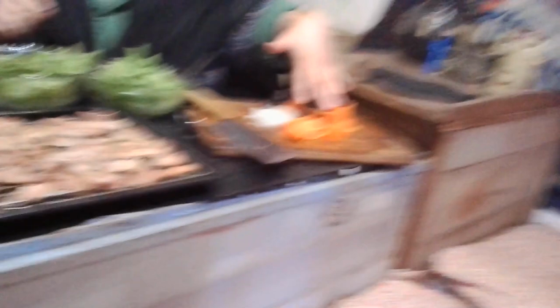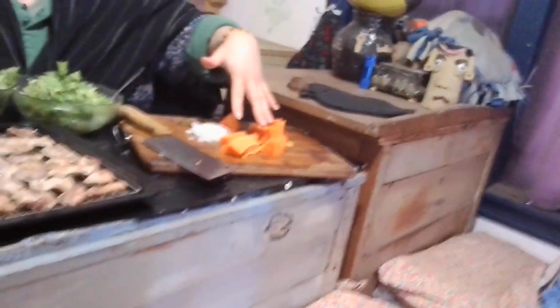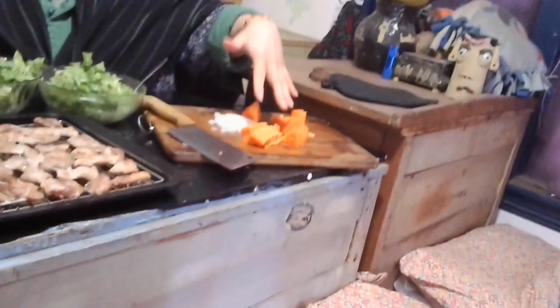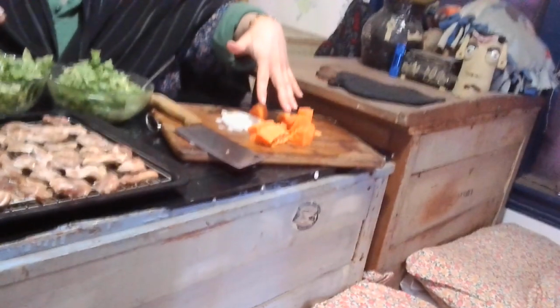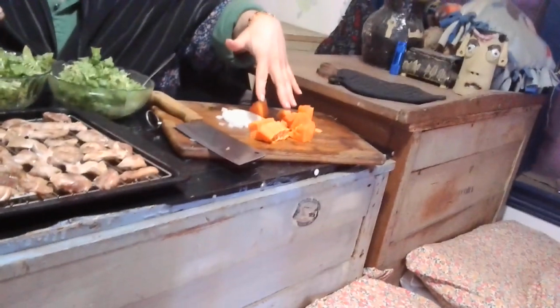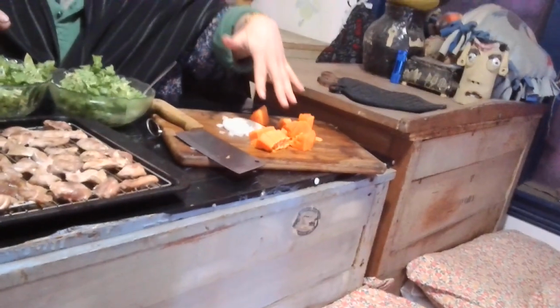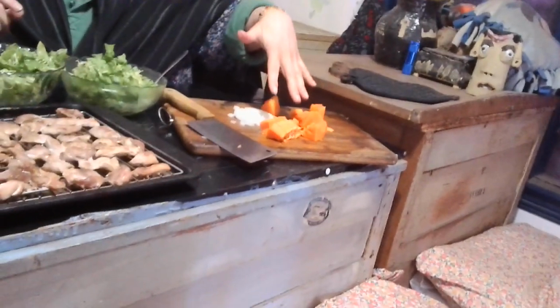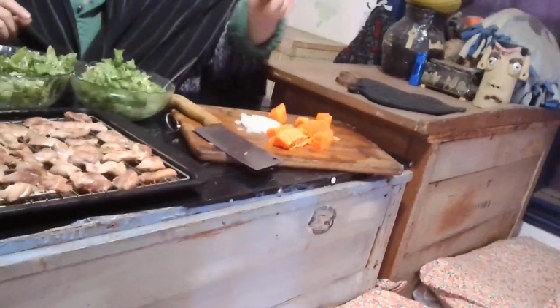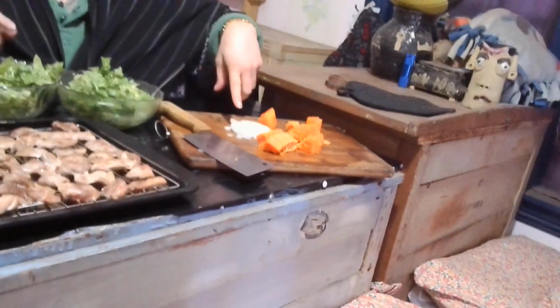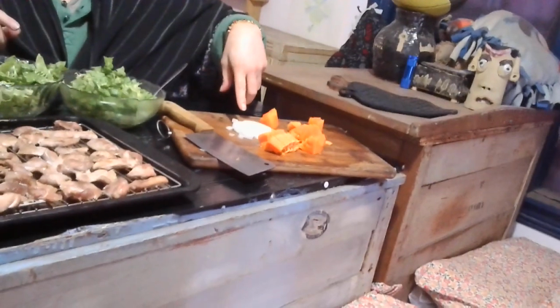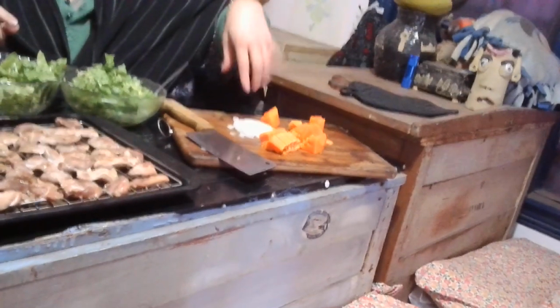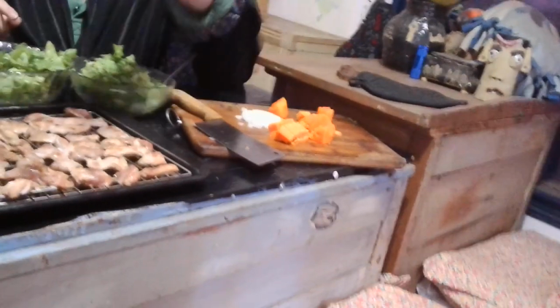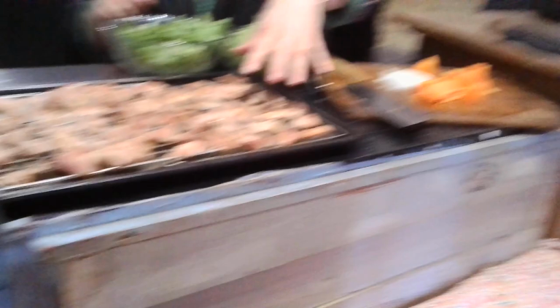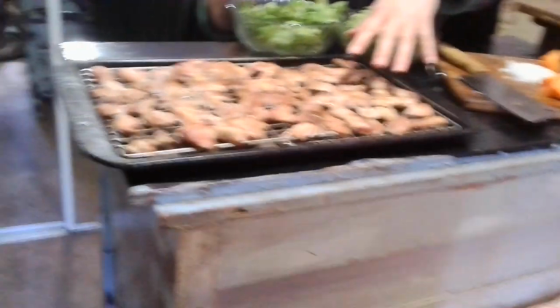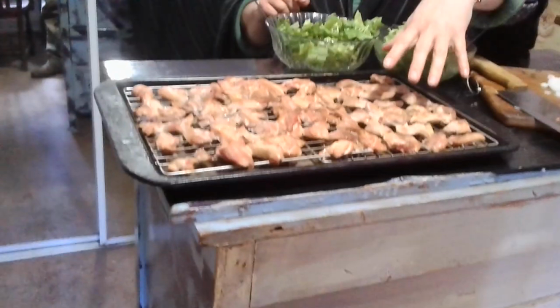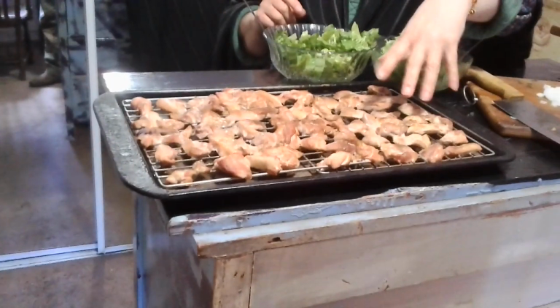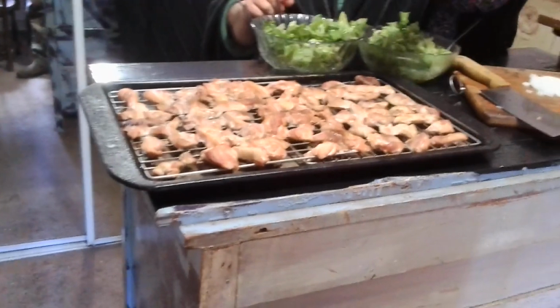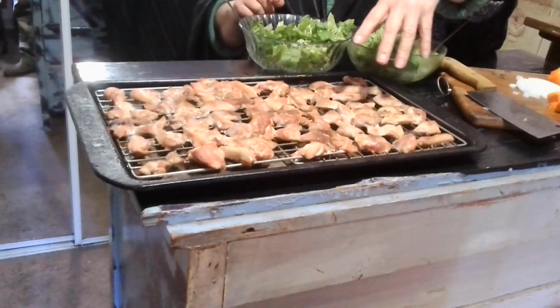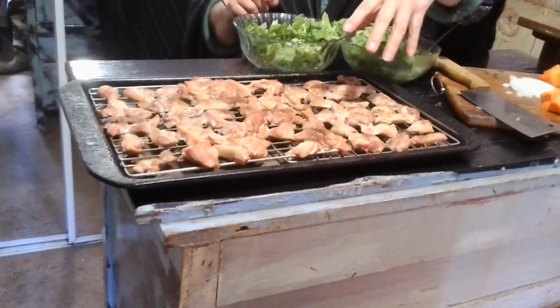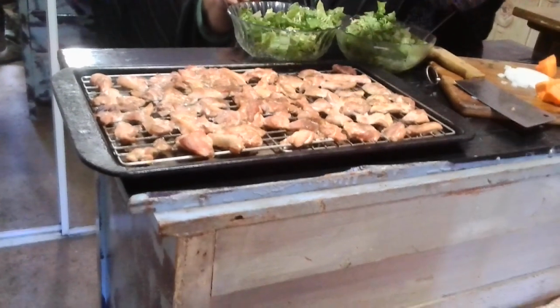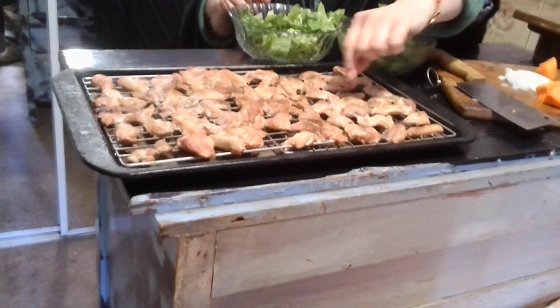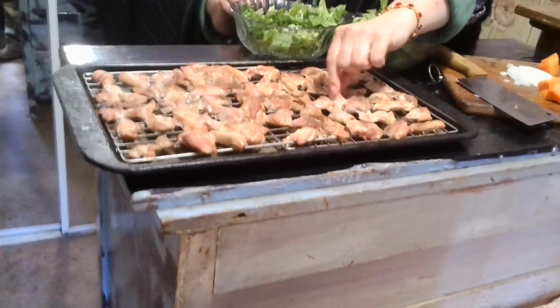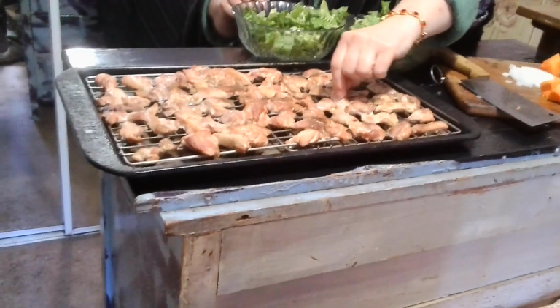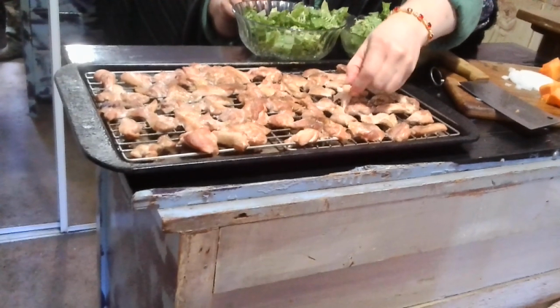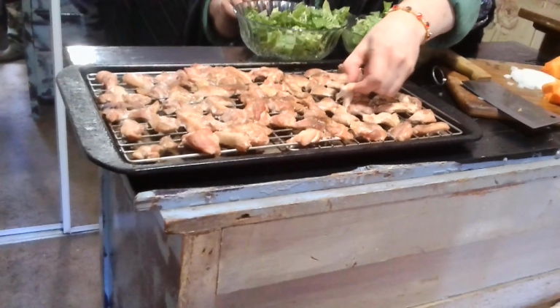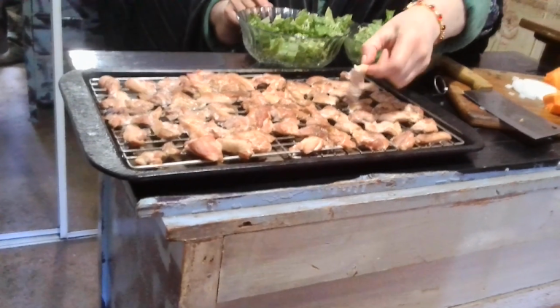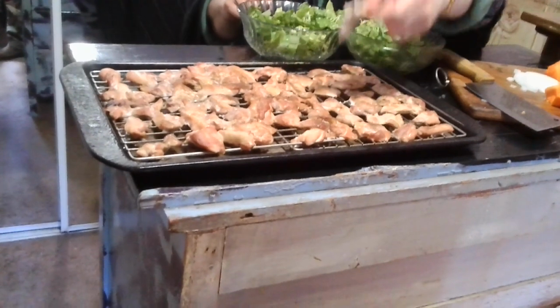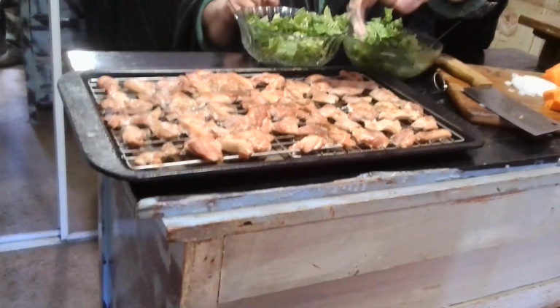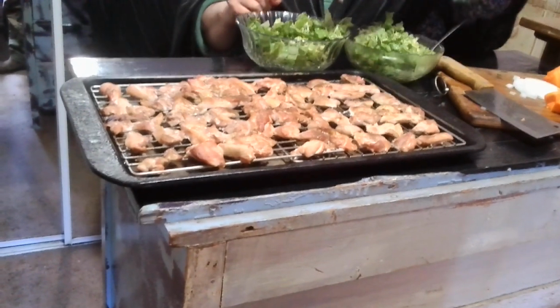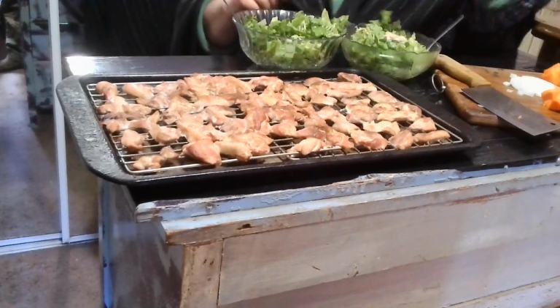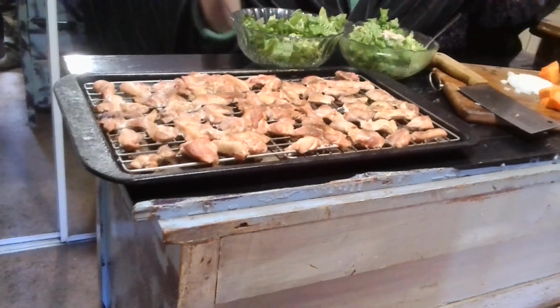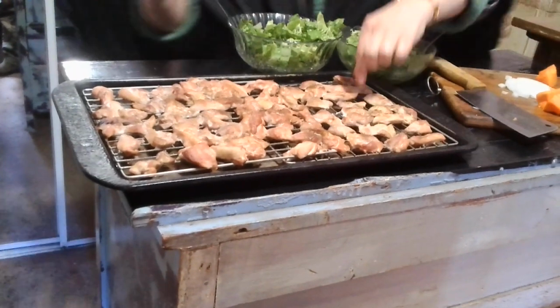And we got papaya — I don't want to think about where we got it. A little white onion, and some chicken that my son made up. It's wonderful. I haven't tried it, but we're going to just start putting it in.